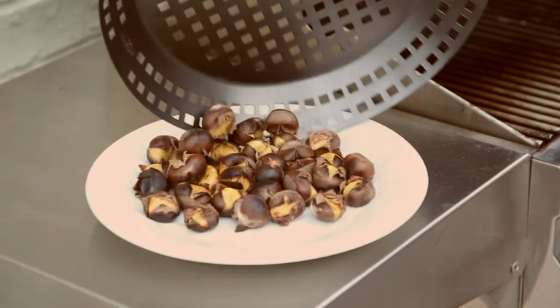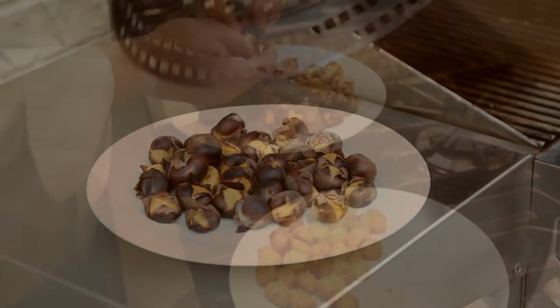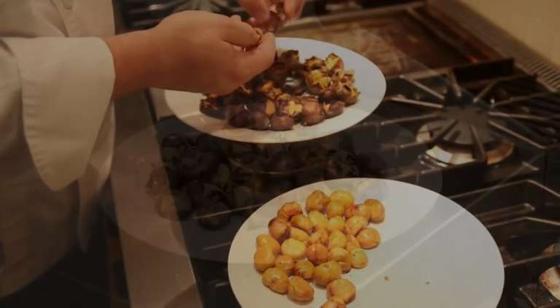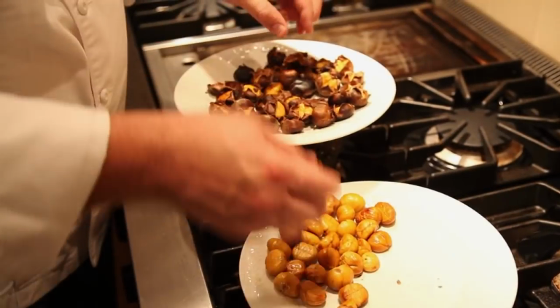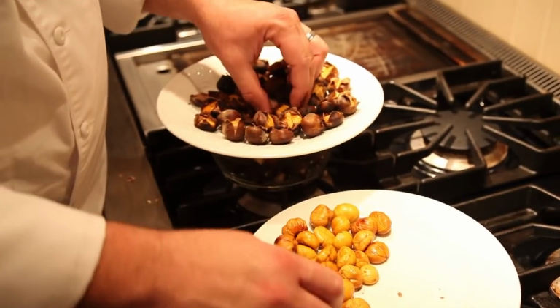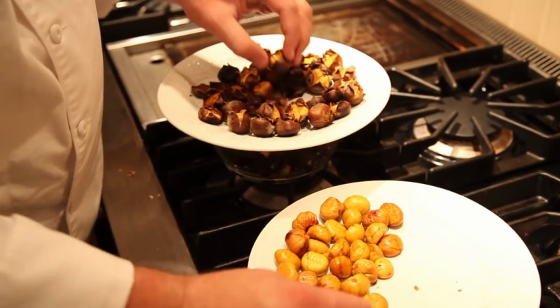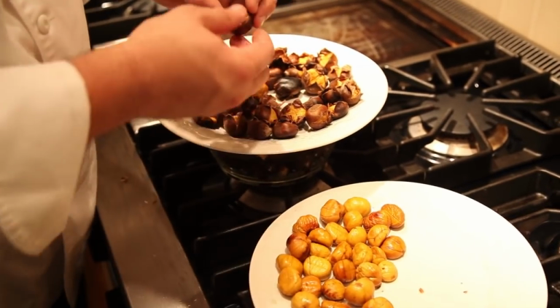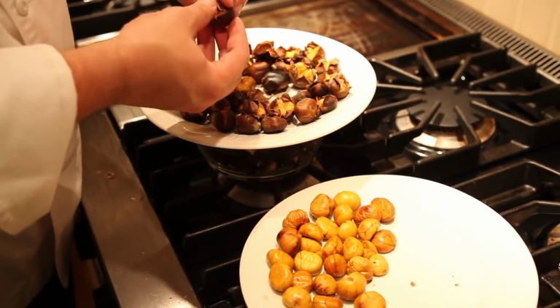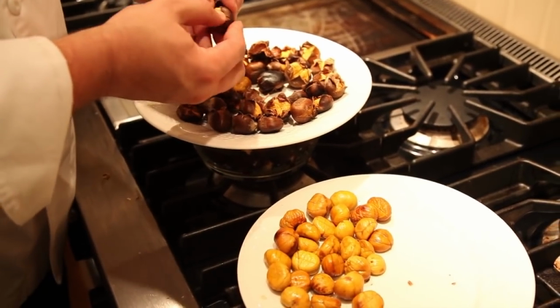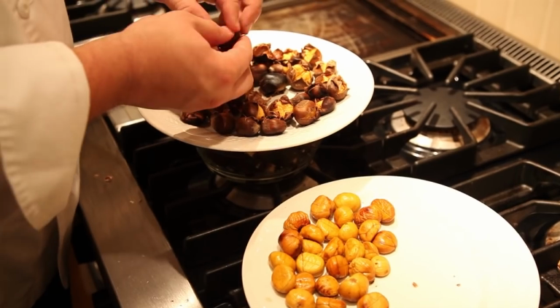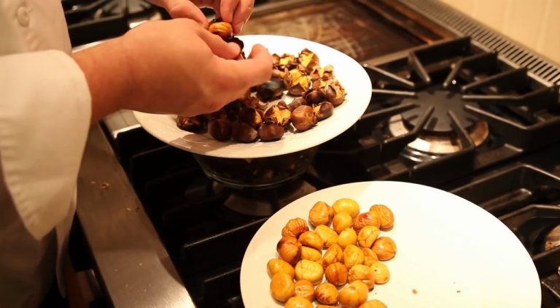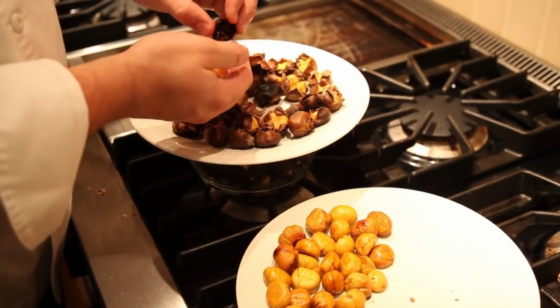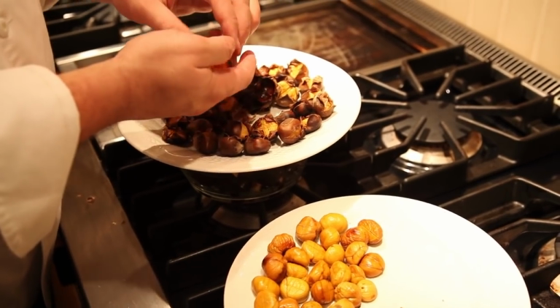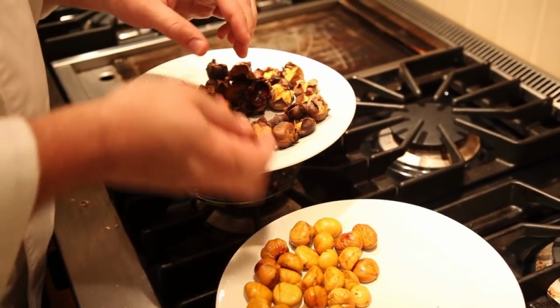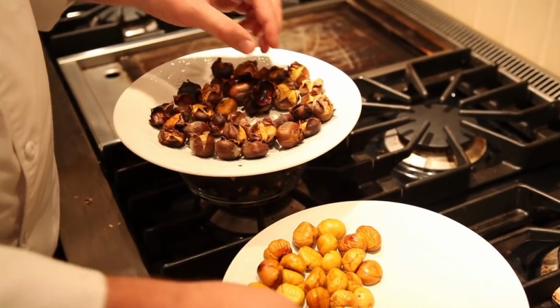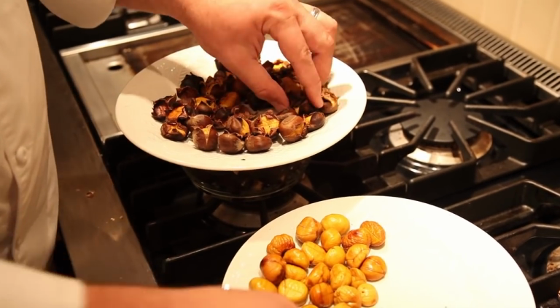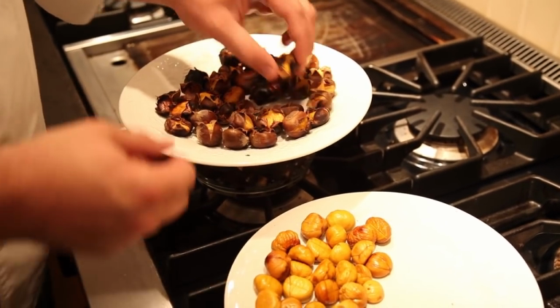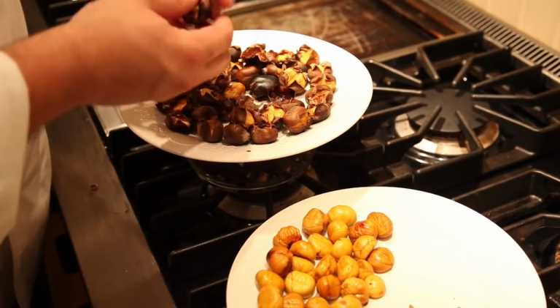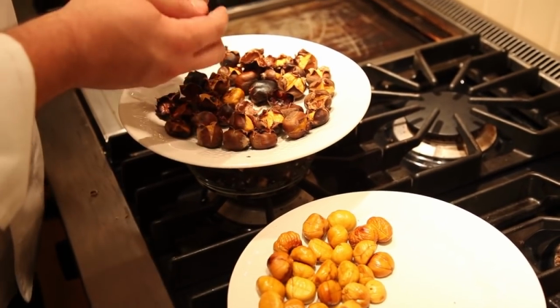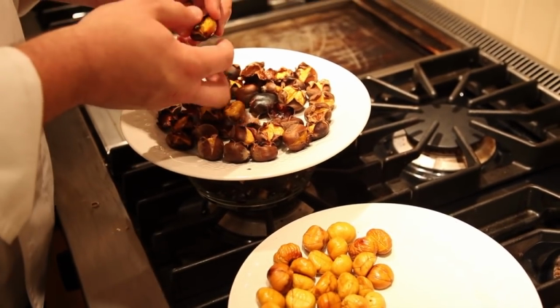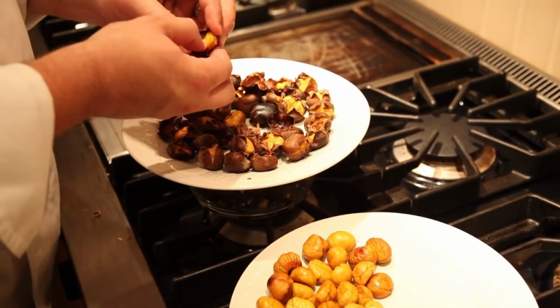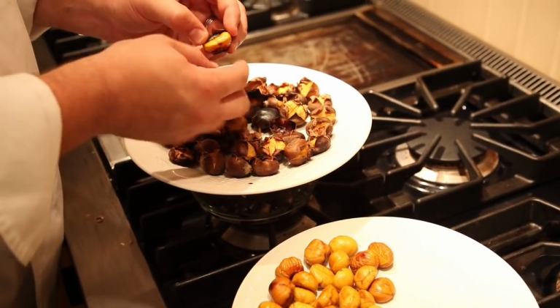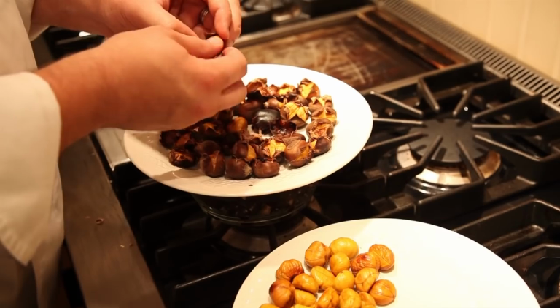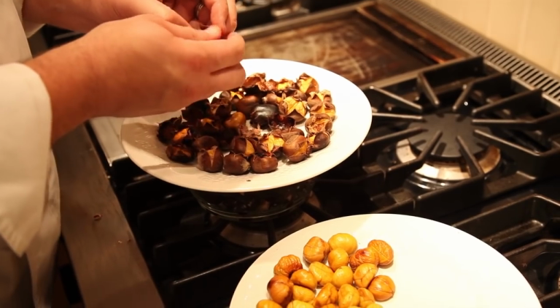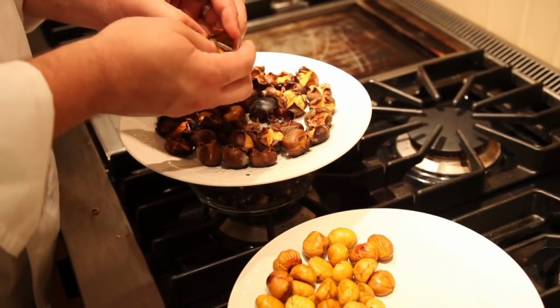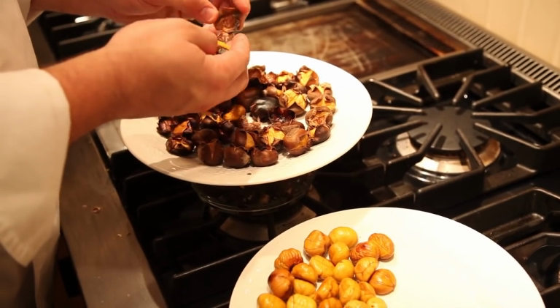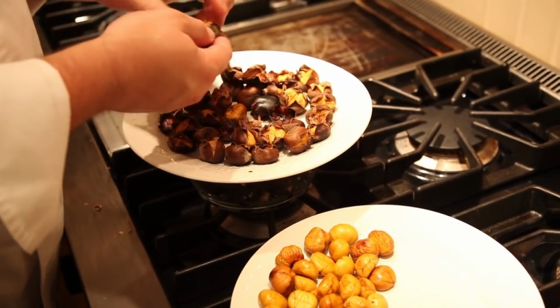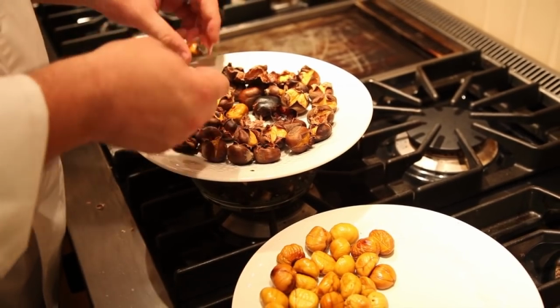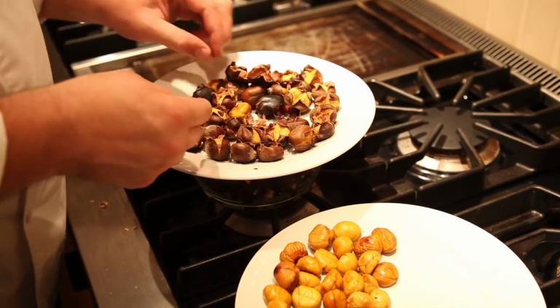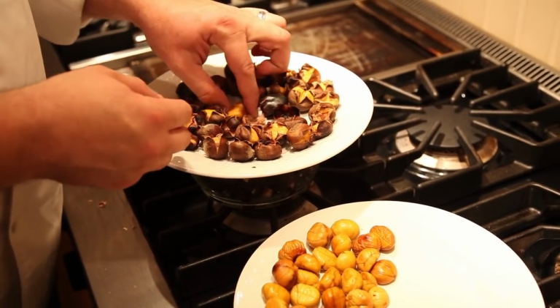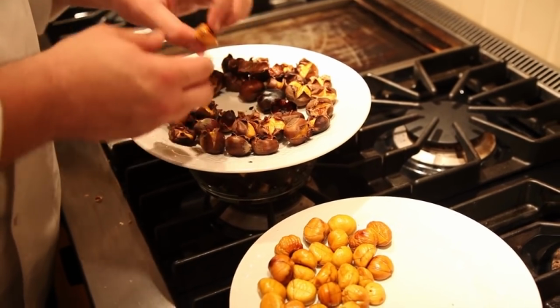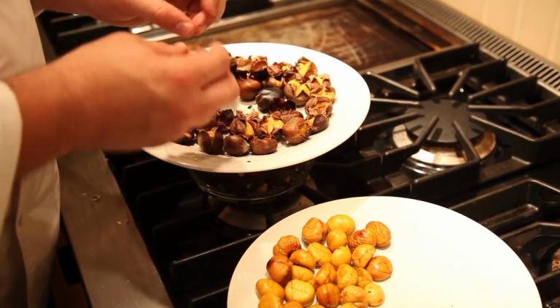Once the chestnuts are cooked, let them stand for about 5 or 10 minutes, or just until they're cool enough to handle. It's really important to peel them while they're still hot. Once they cool, removing the inner and outer peel becomes much more difficult.